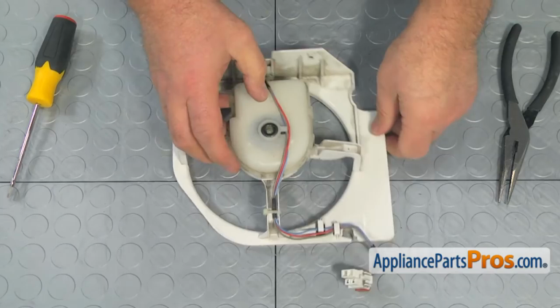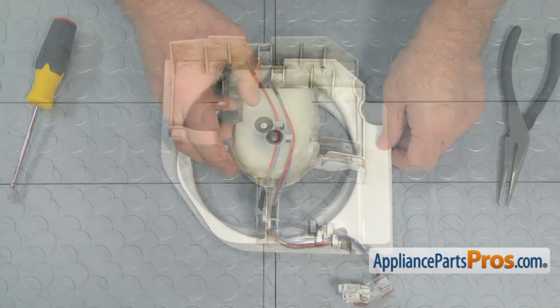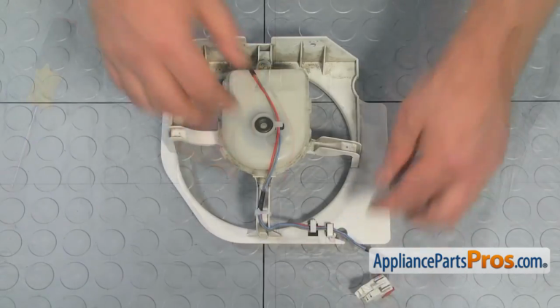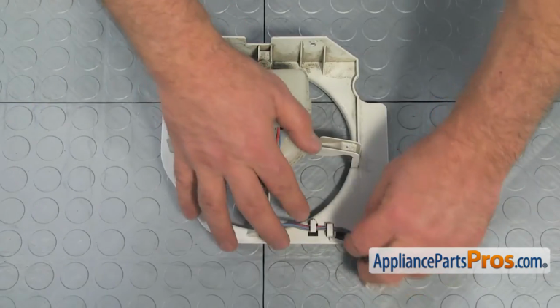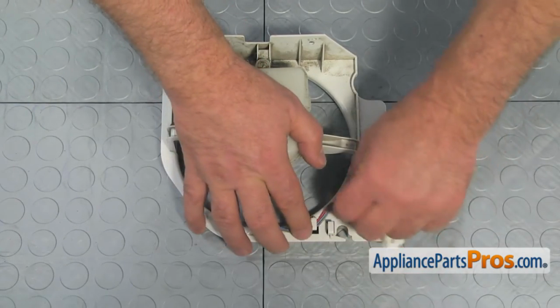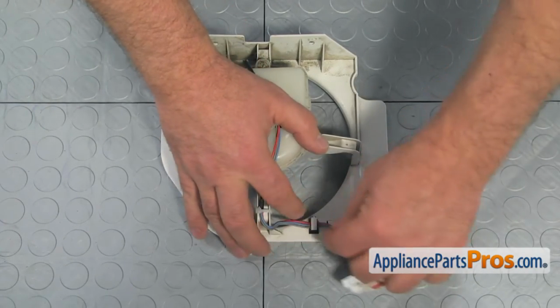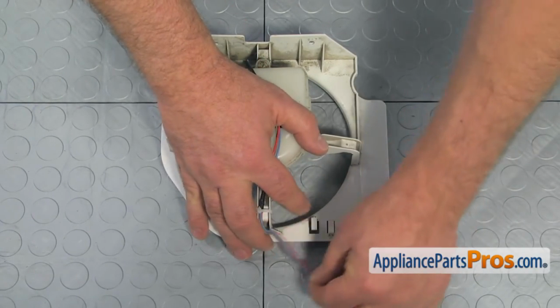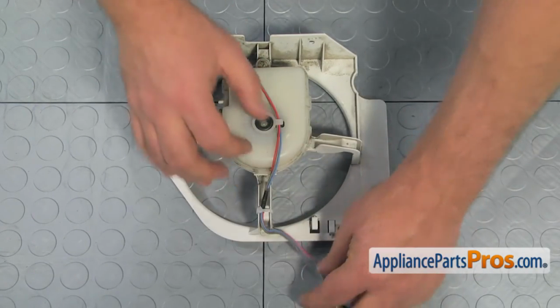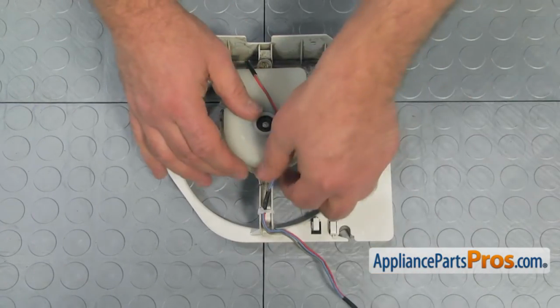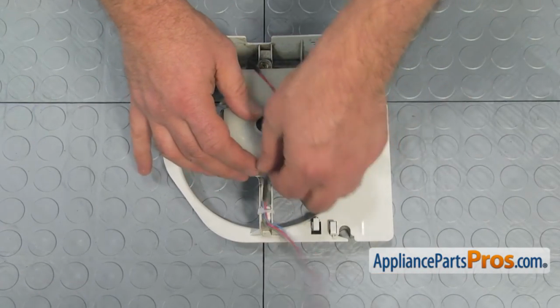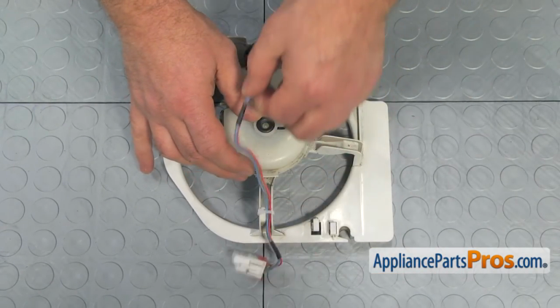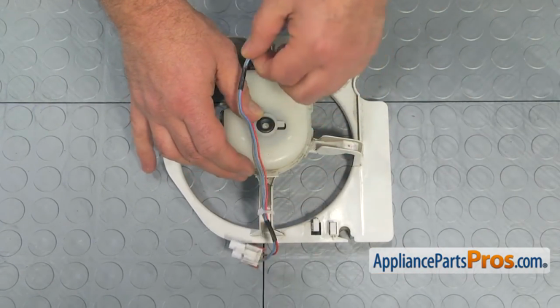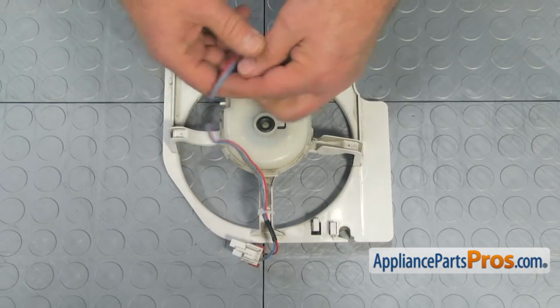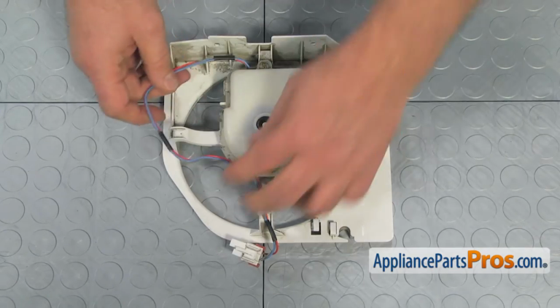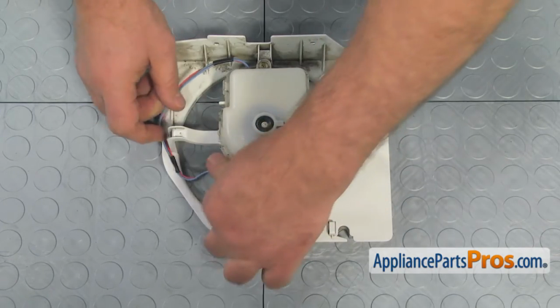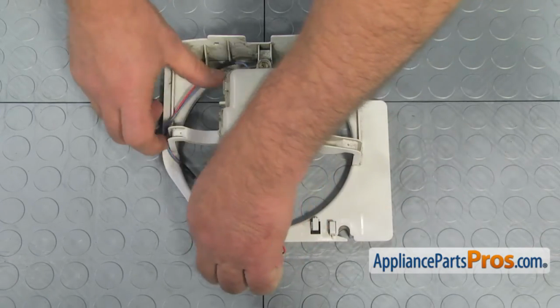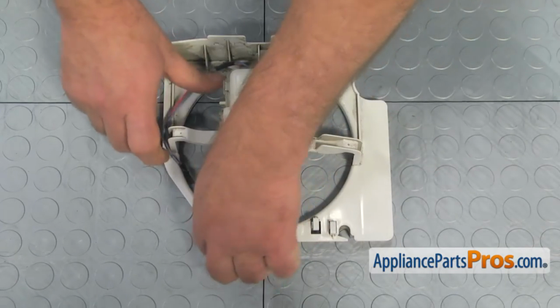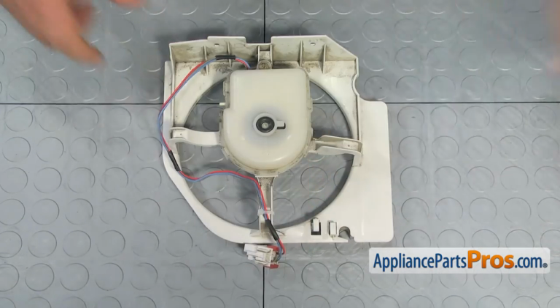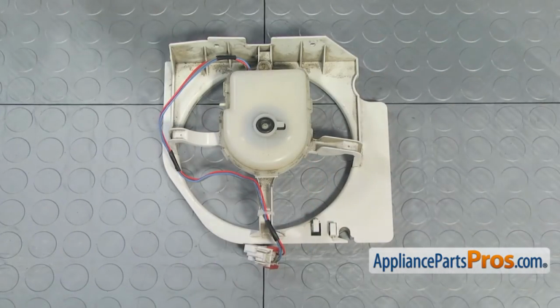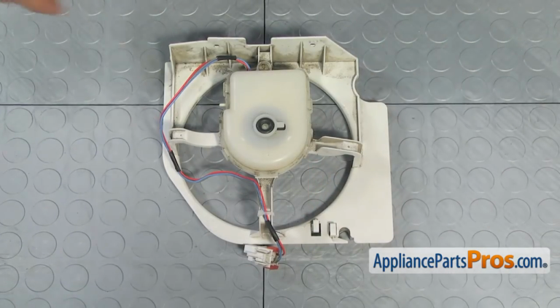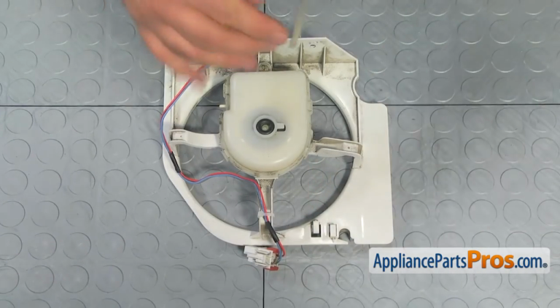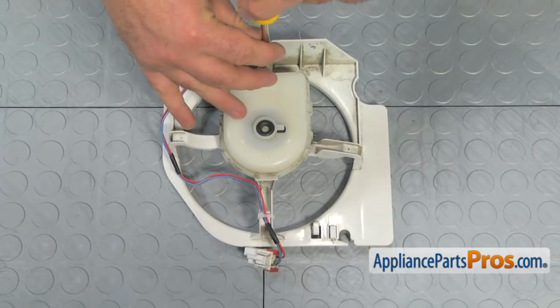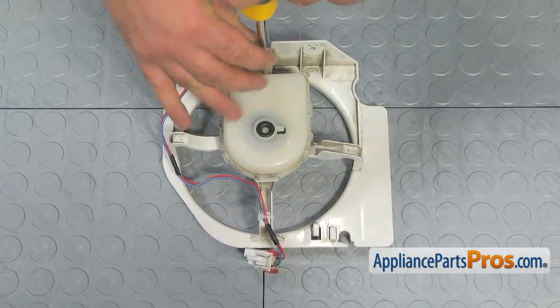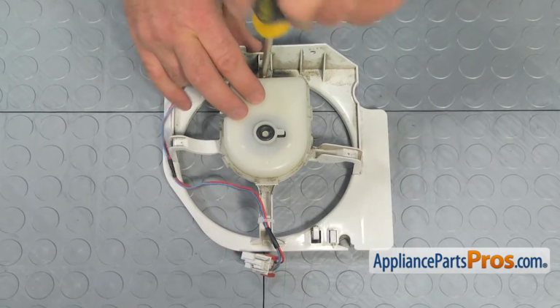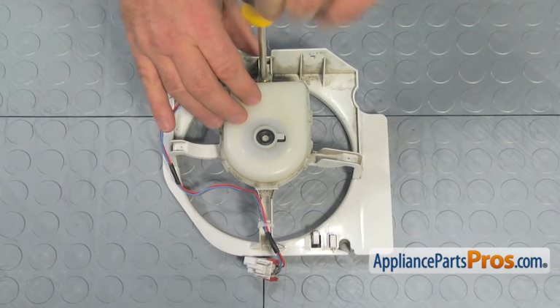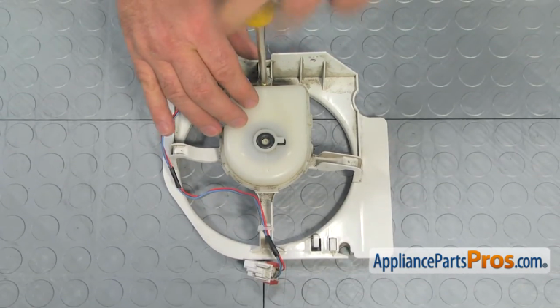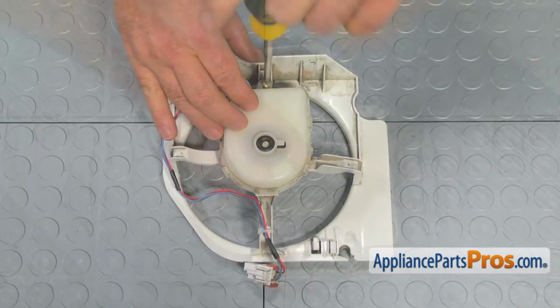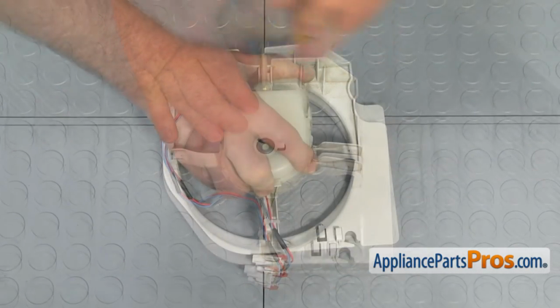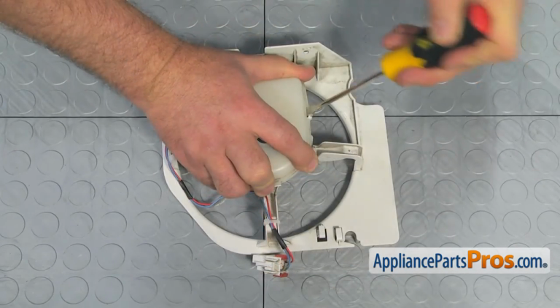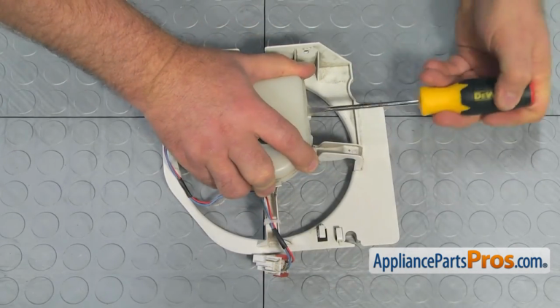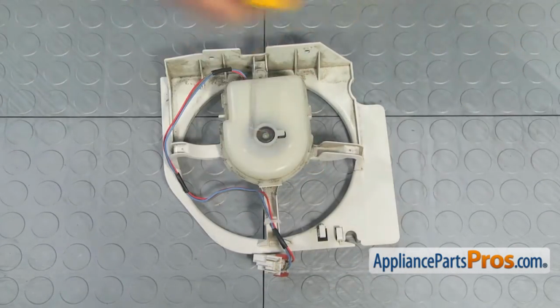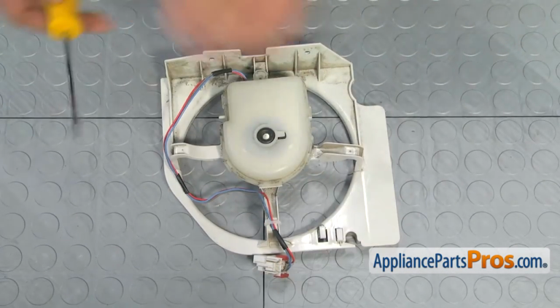Remove the wire harness from the retainer clips and pull the harness back. Remove the Phillips screw and, using the flat blade screwdriver, detach the rear cover and lift it up.